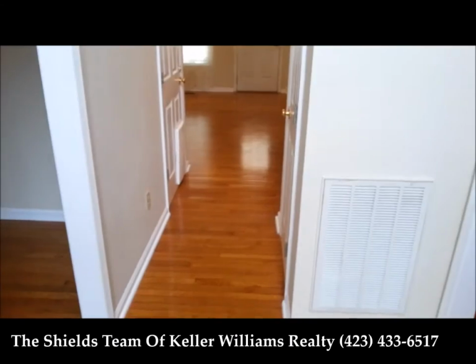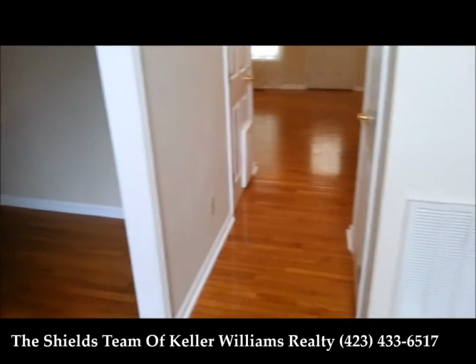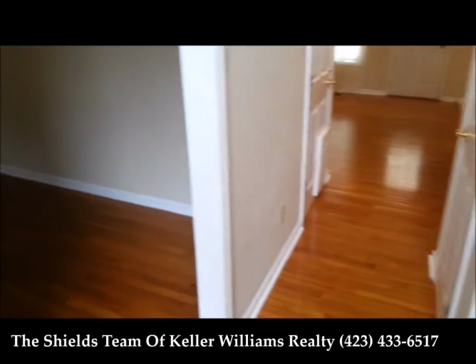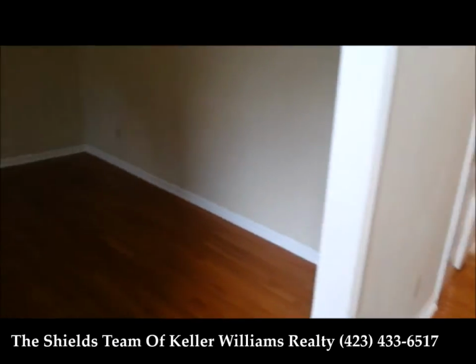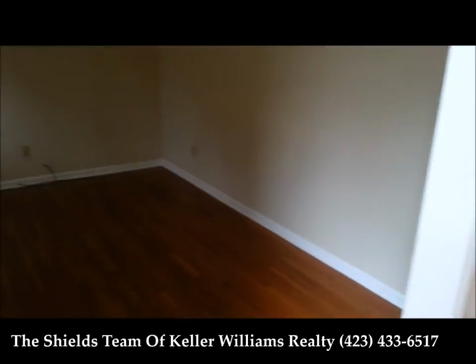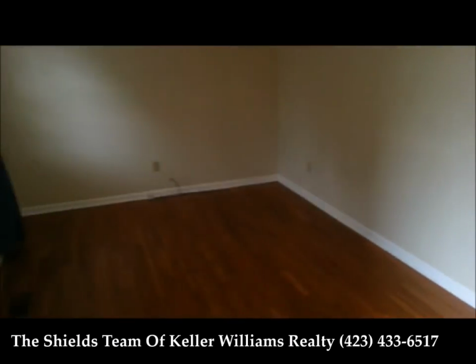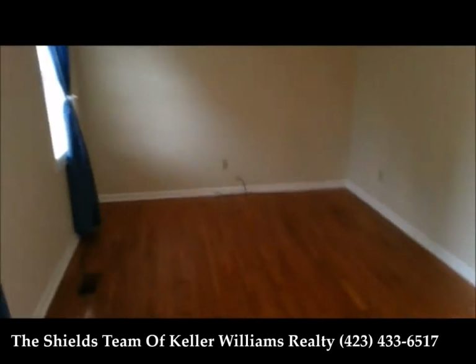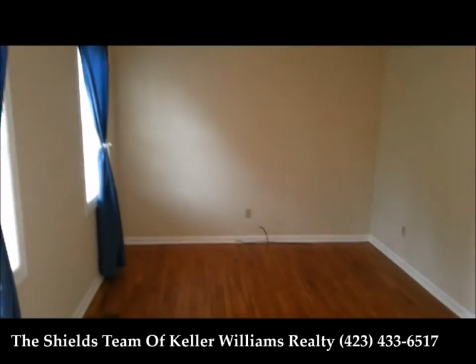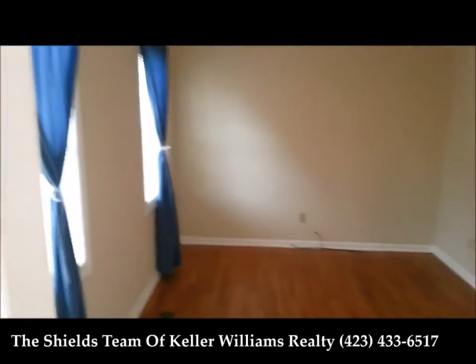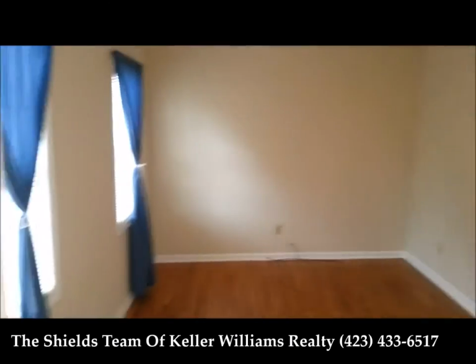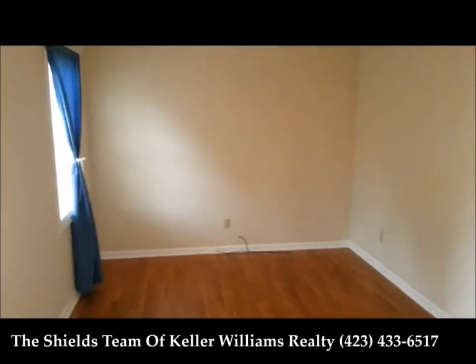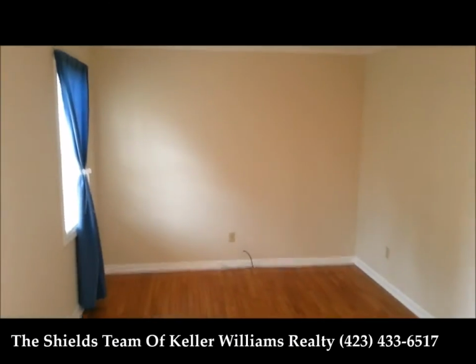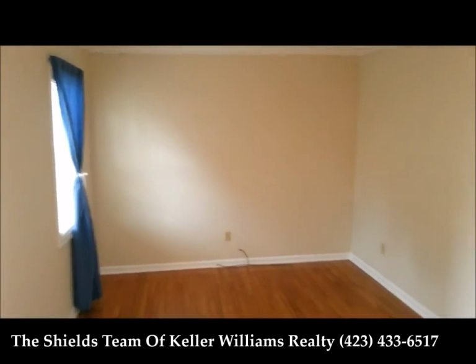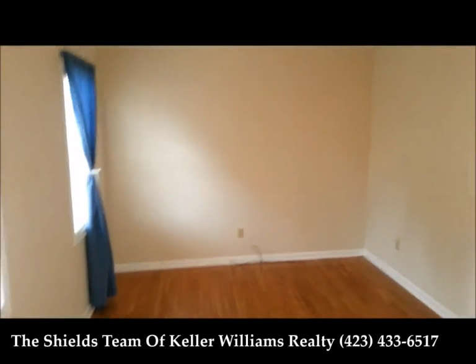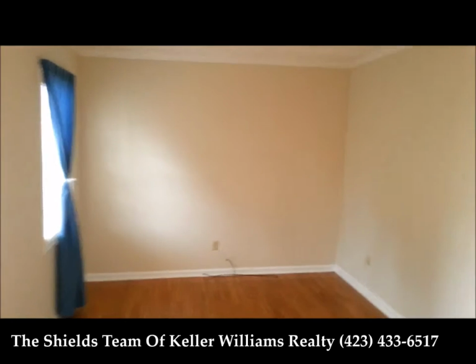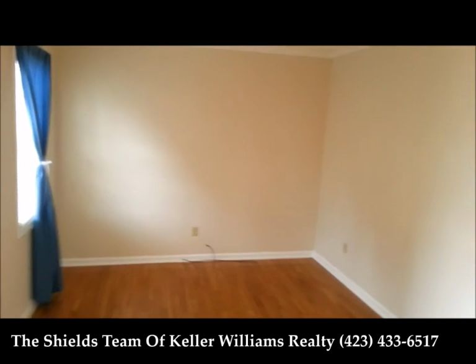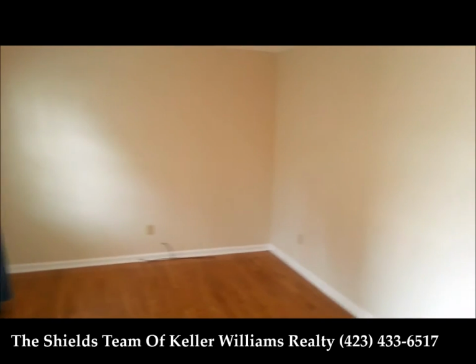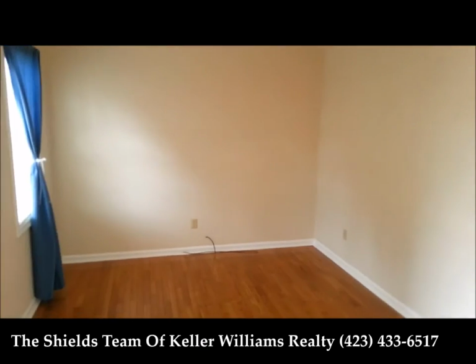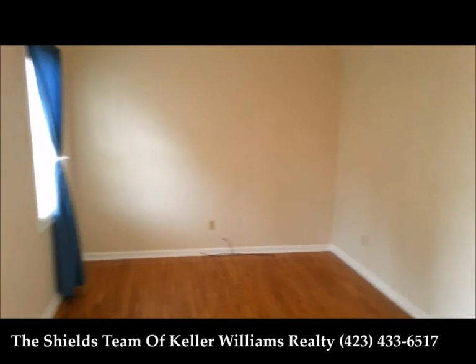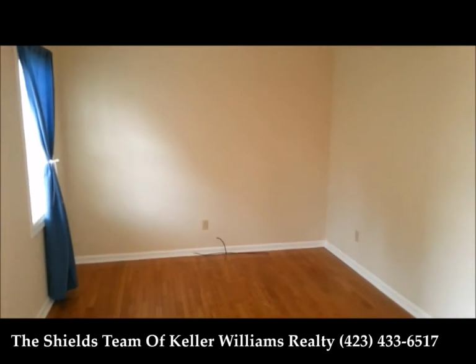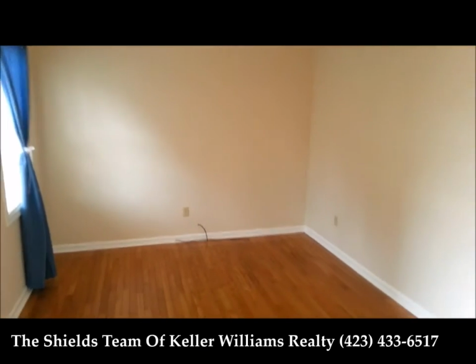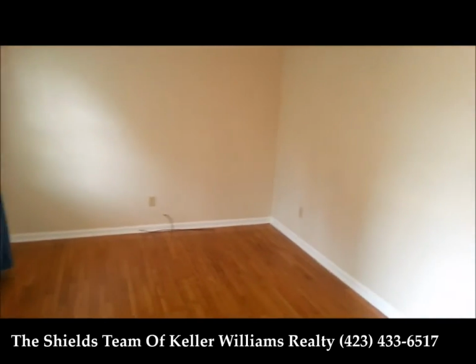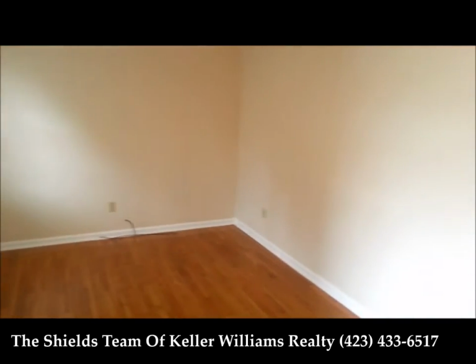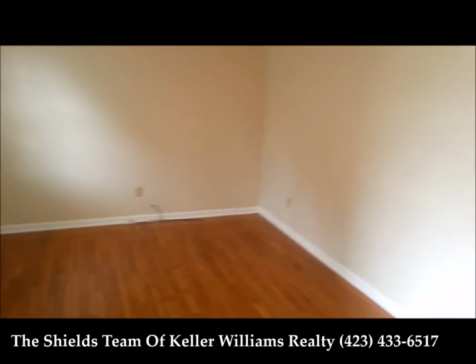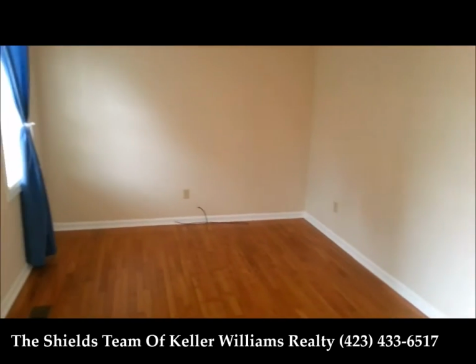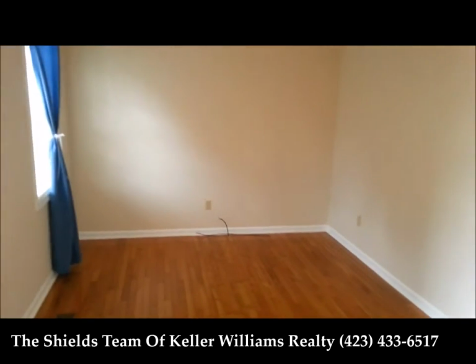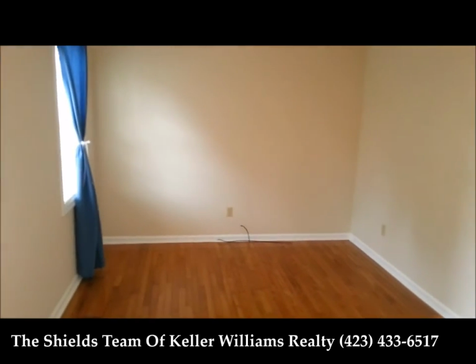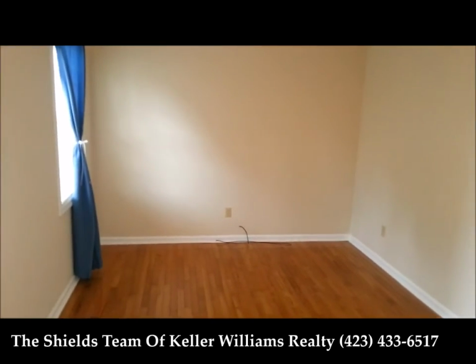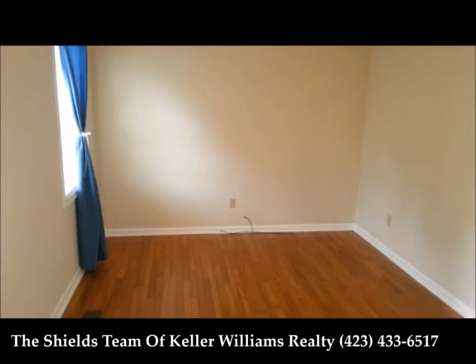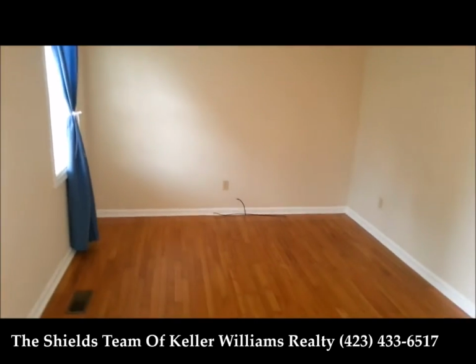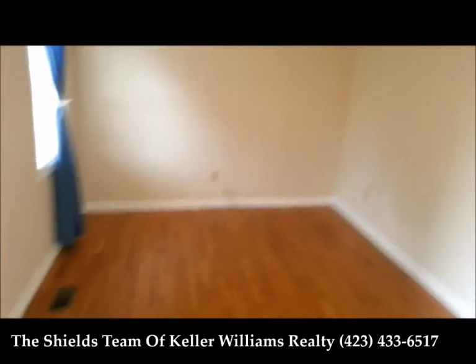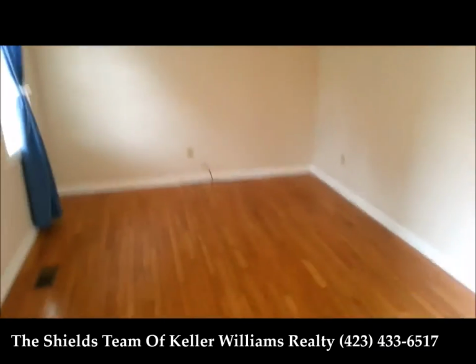To our left is our office. No overhead lighting but switched outlets, so you can put a lamp in here and the light switch will turn it on. Both cable and telephone jacks in here.